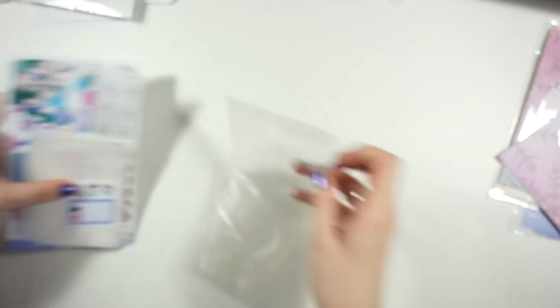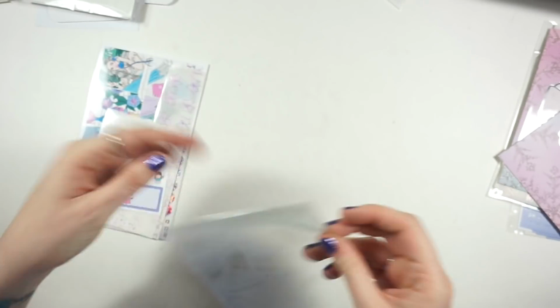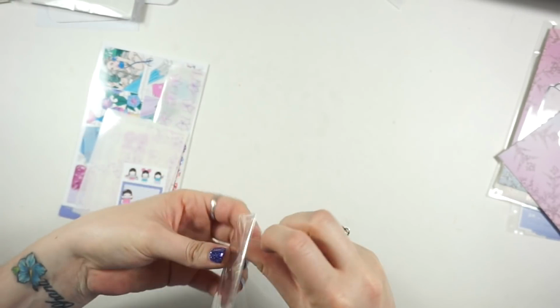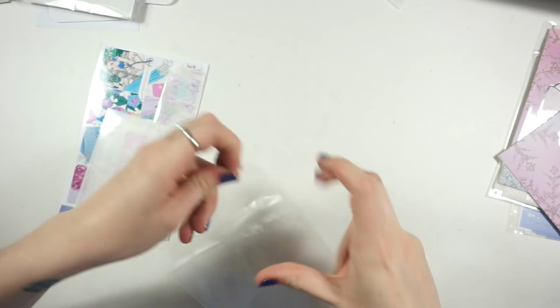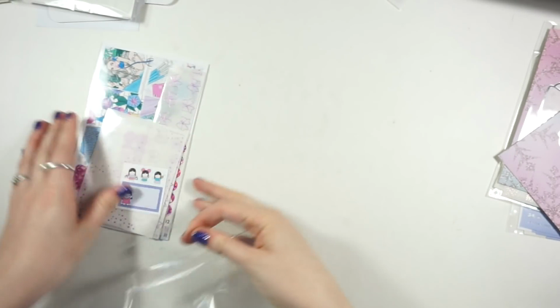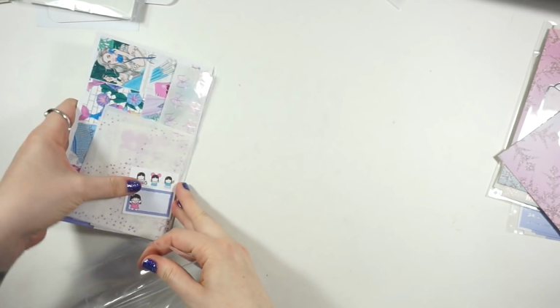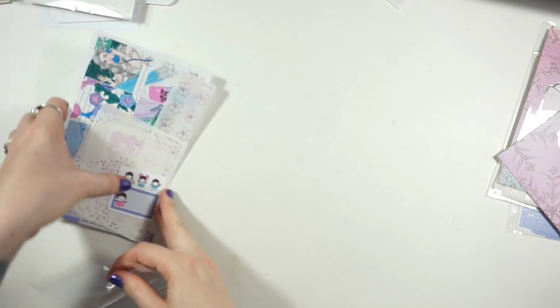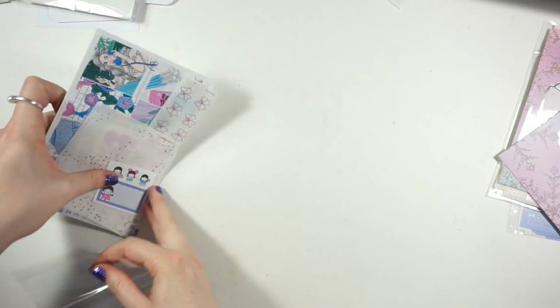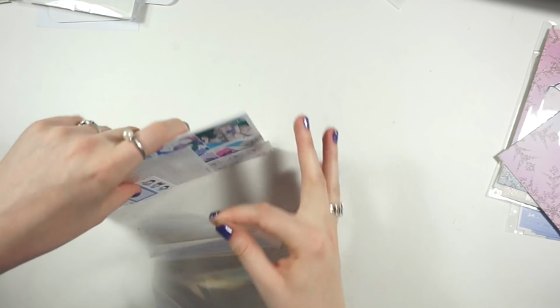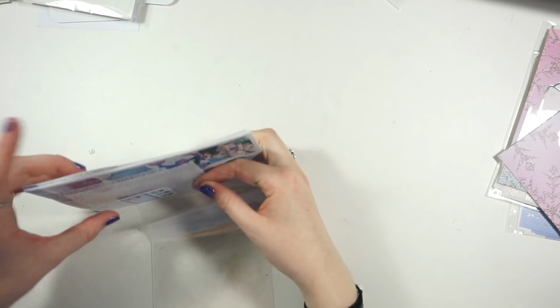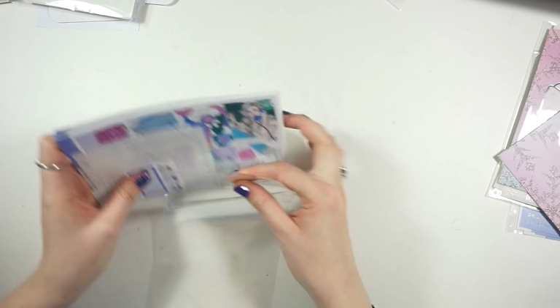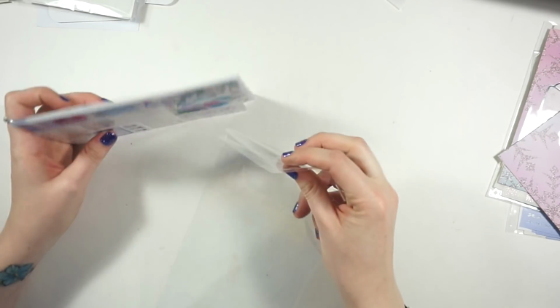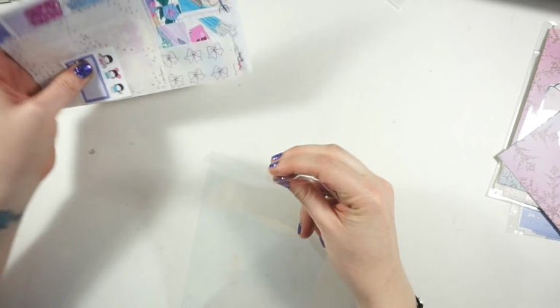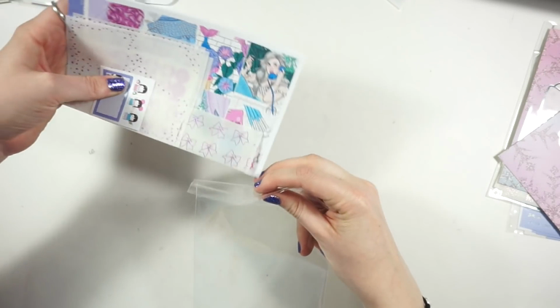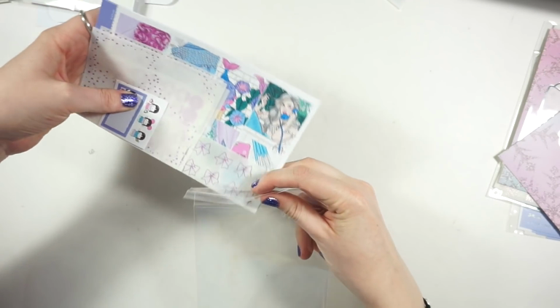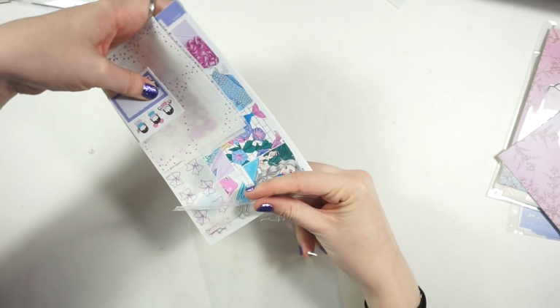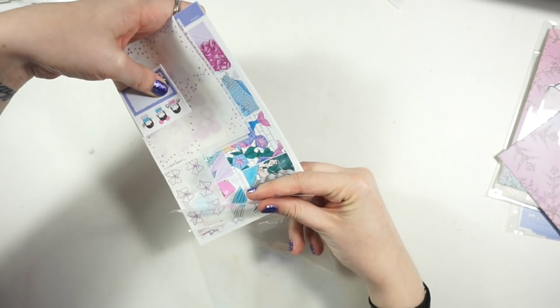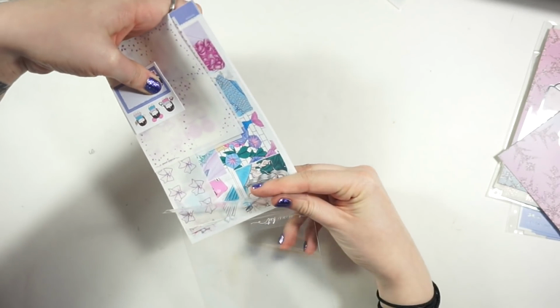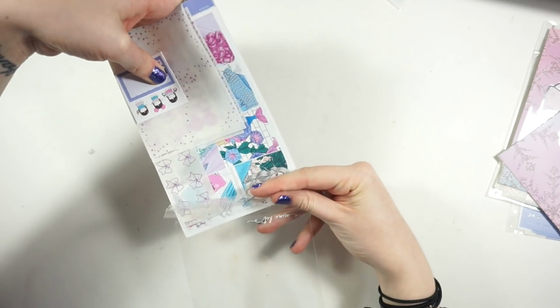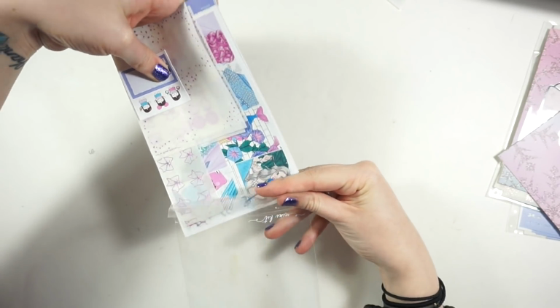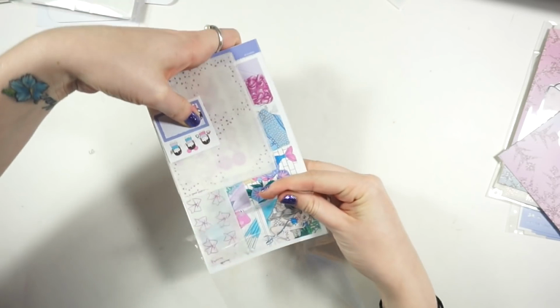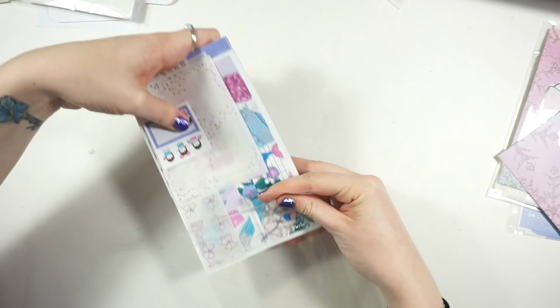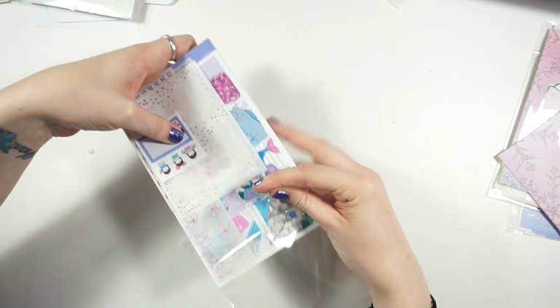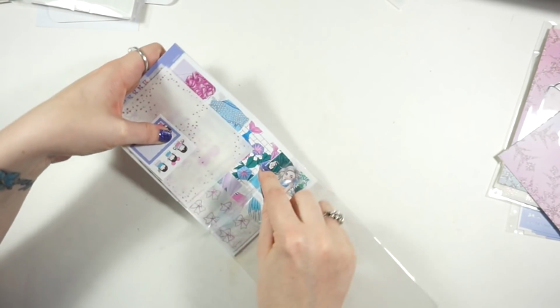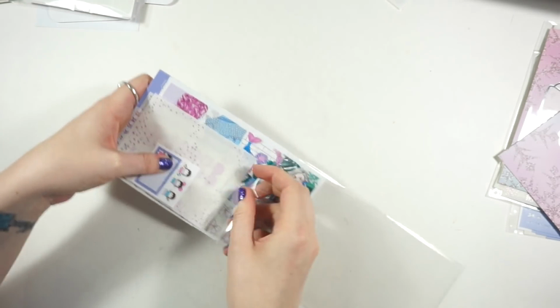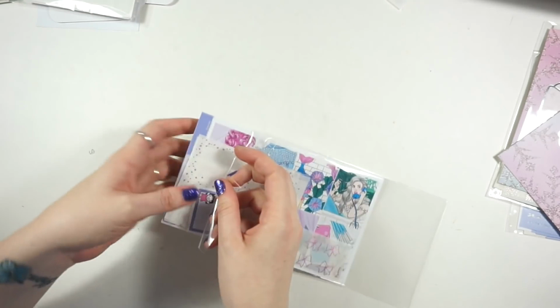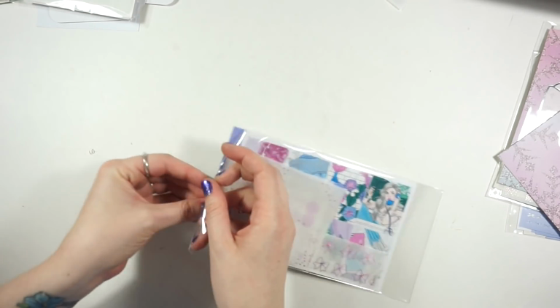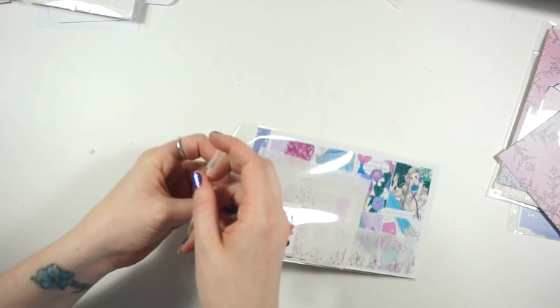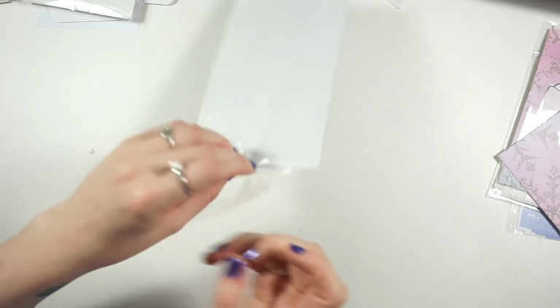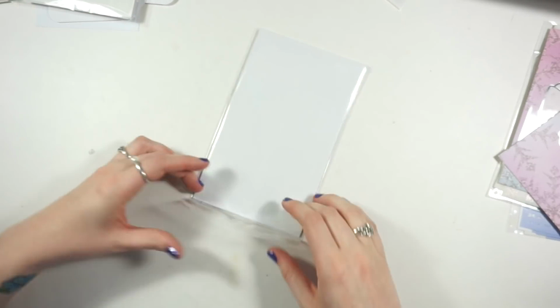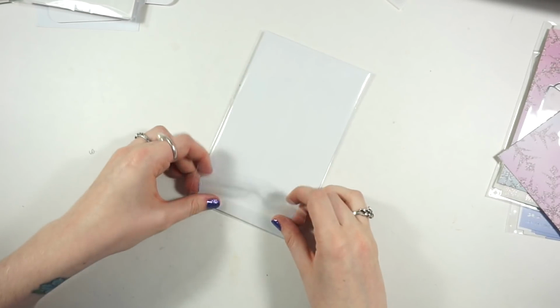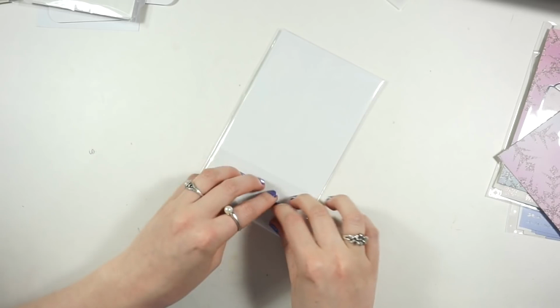I opted for the glittery holographic solid color glitter sampler rather than the colorful one - I thought it would look really fun with the overlays from the other kit. I'm keeping the purple foil with this kit since that's where I'm planning to use it. I believe I'm planning to use this kit in June, which sounds so far away since I can't wait, but it'll look beautiful.